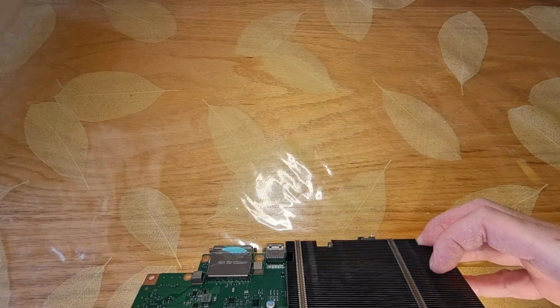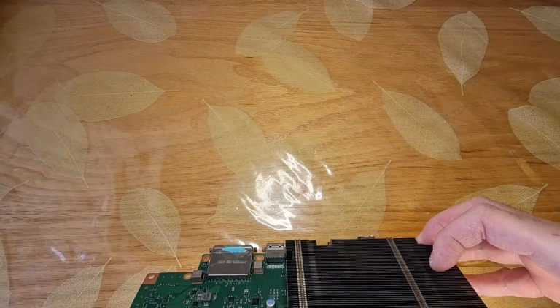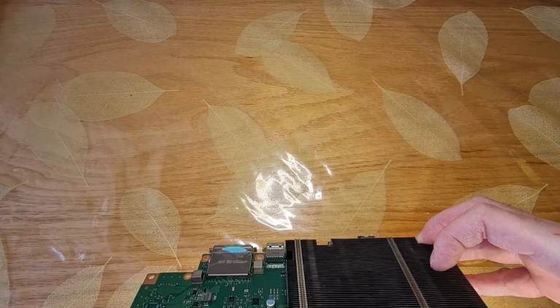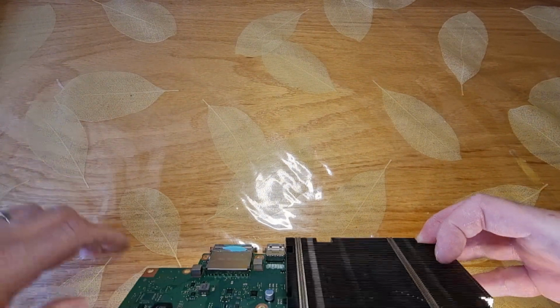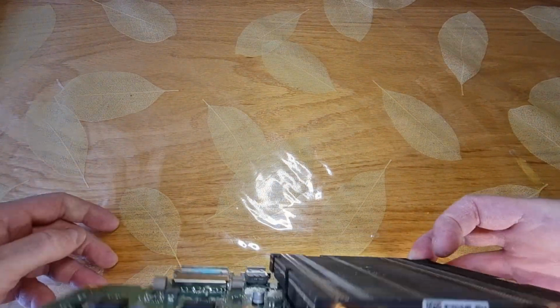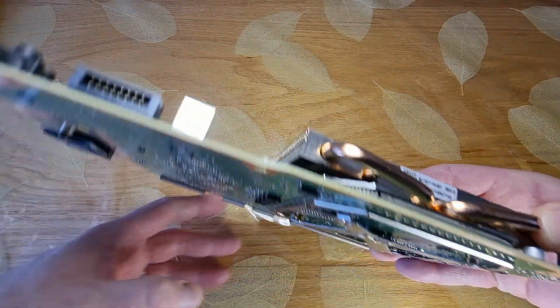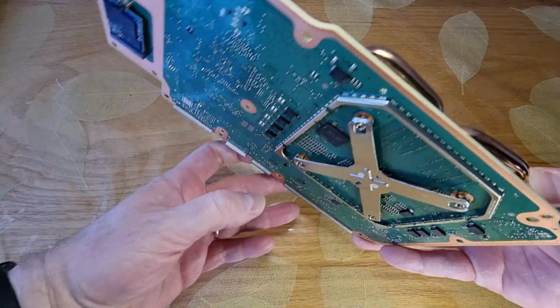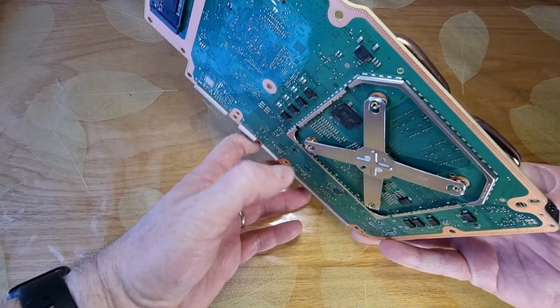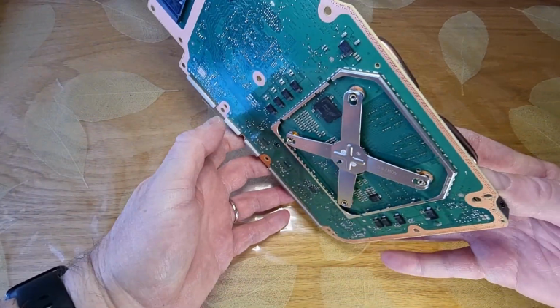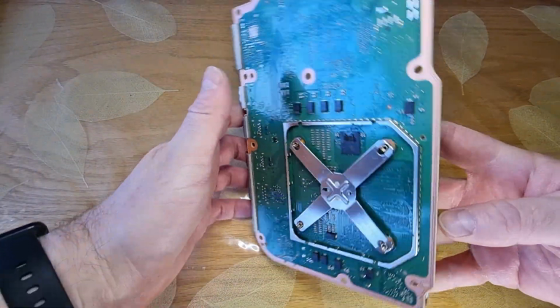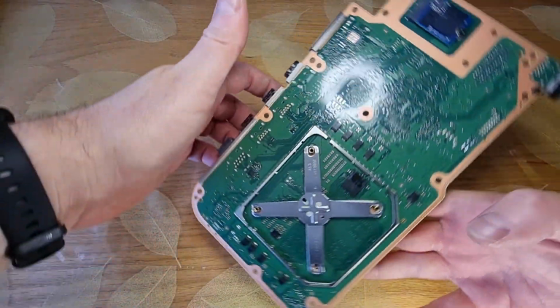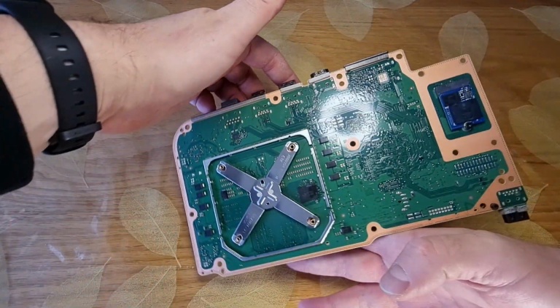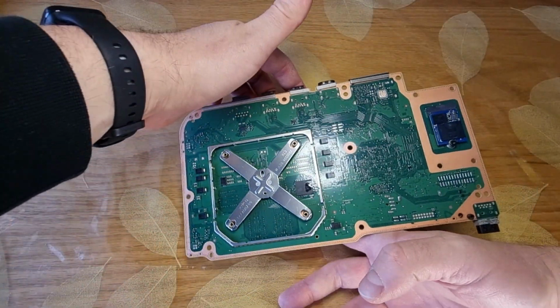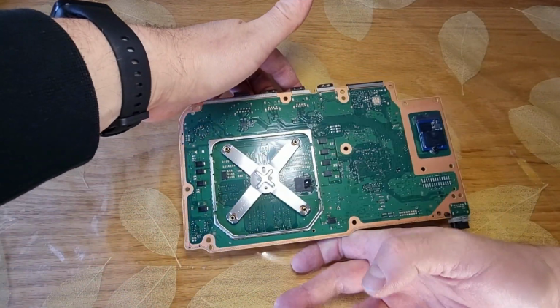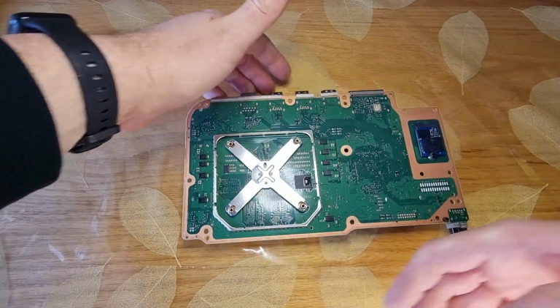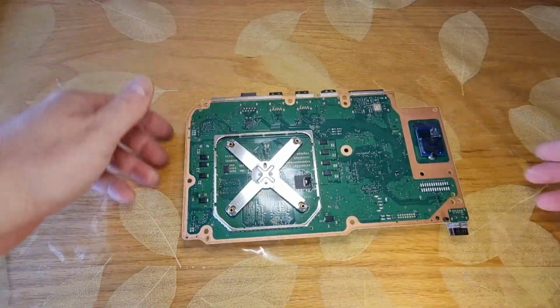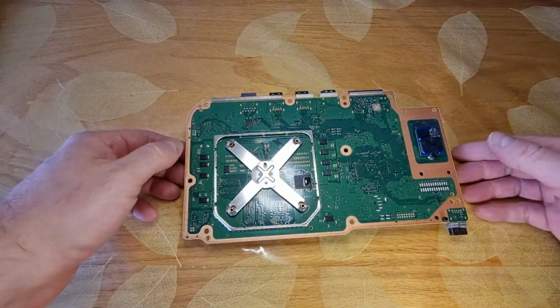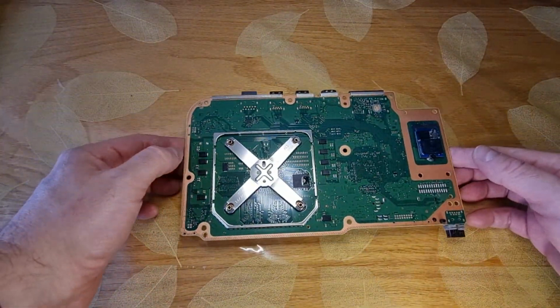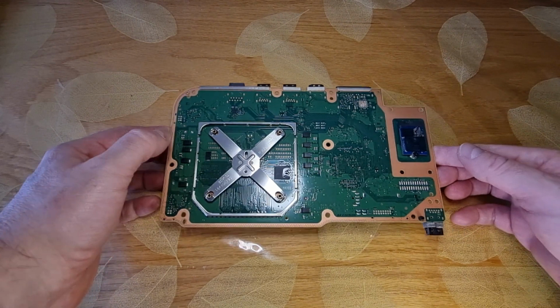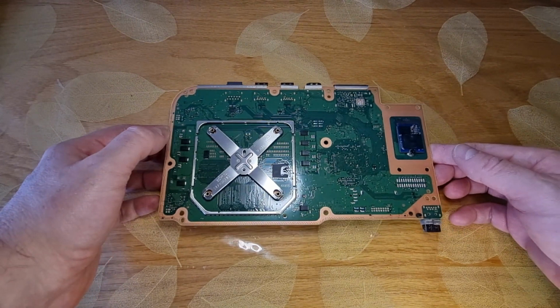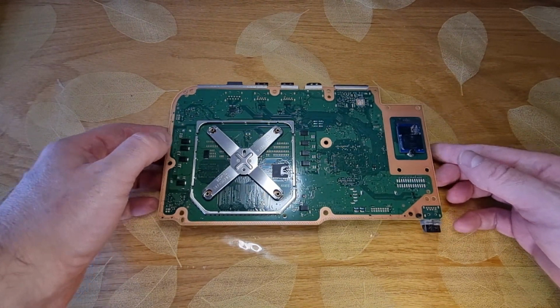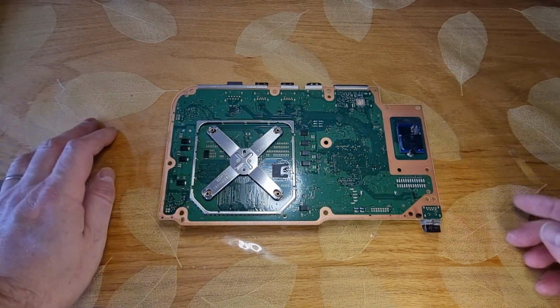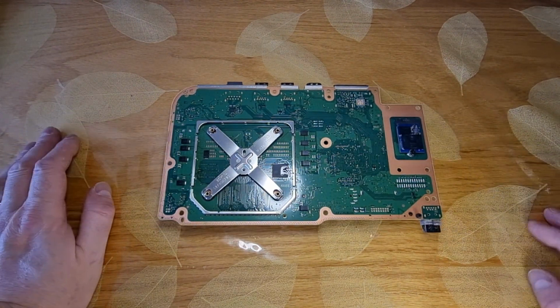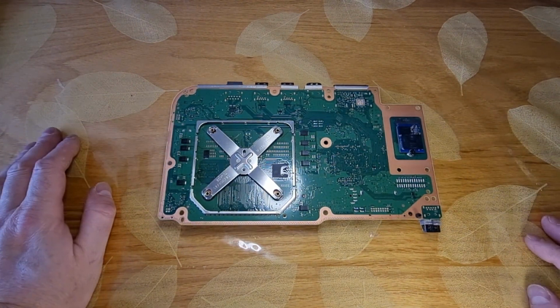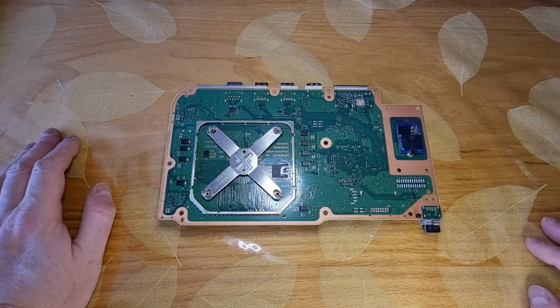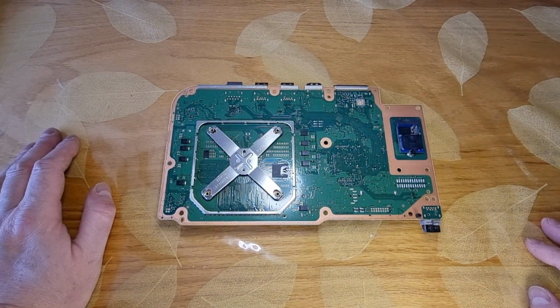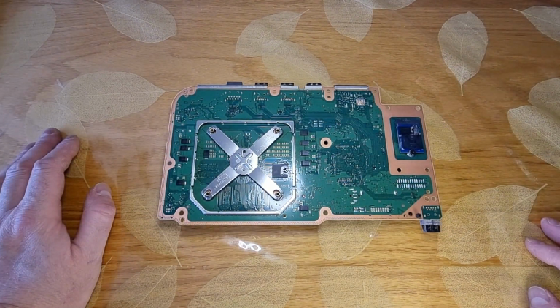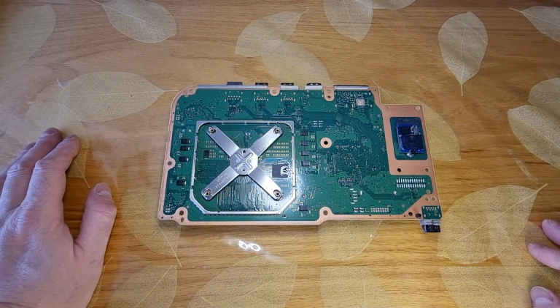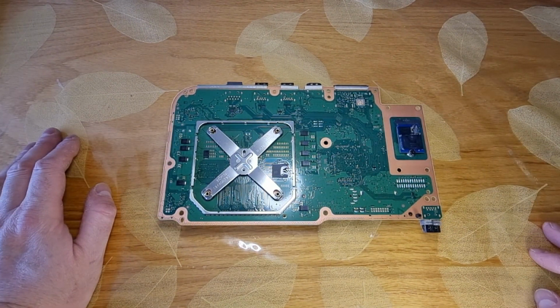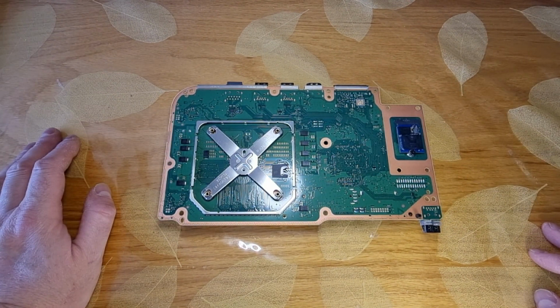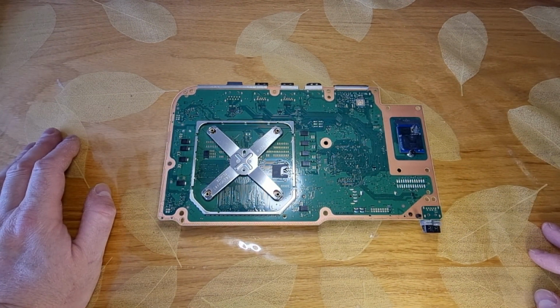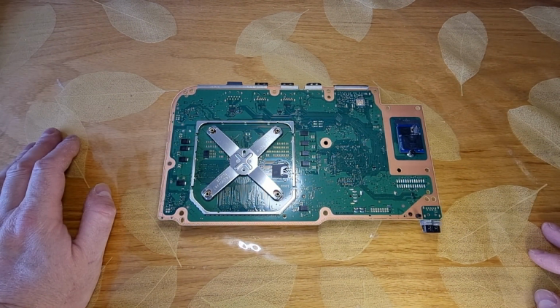Before replacing this, you must be sure that your replacement NVMe is compatible with the Xbox Series S. I tried to install a one terabyte drive but the console refused to boot.